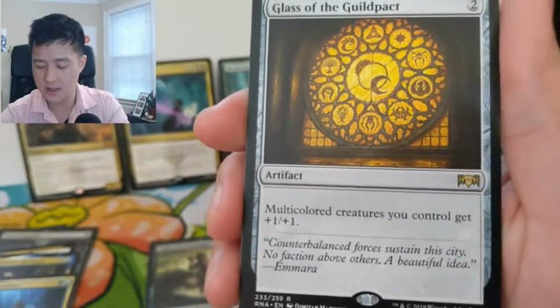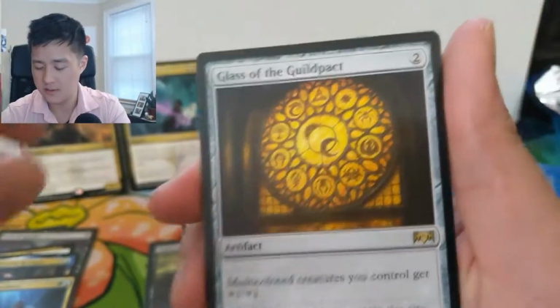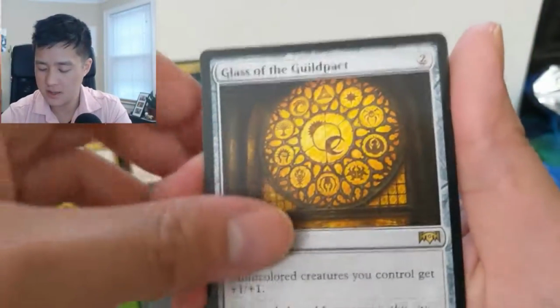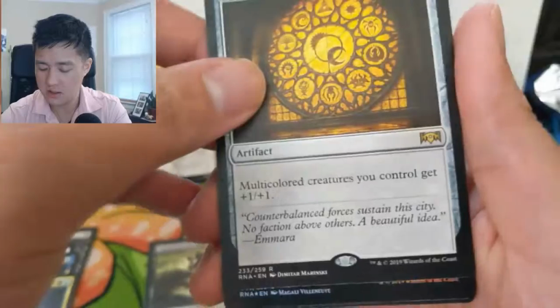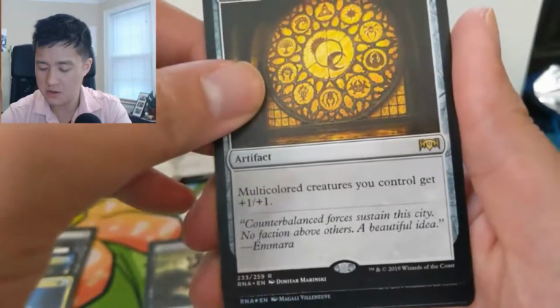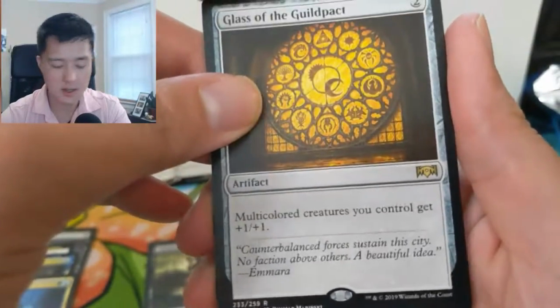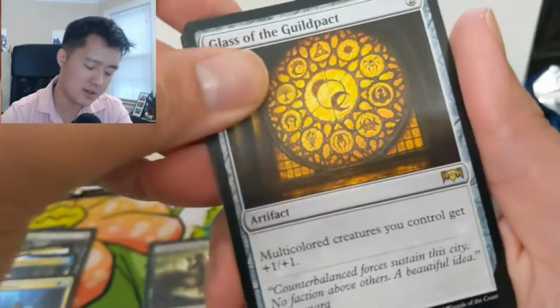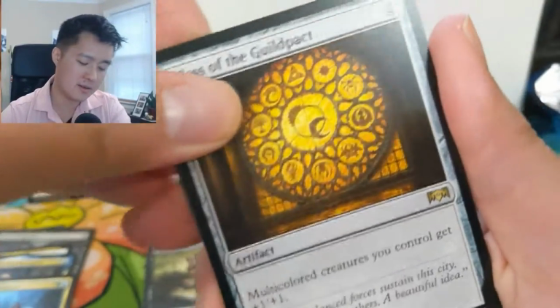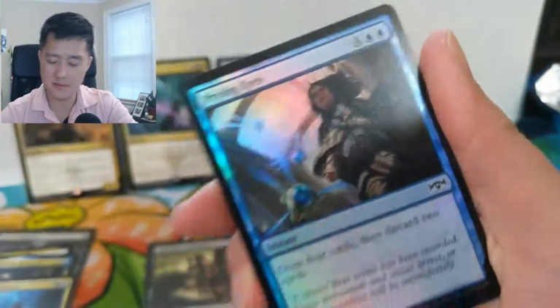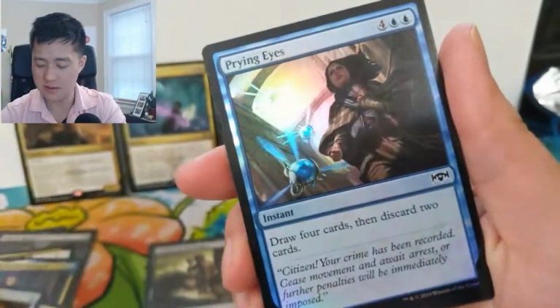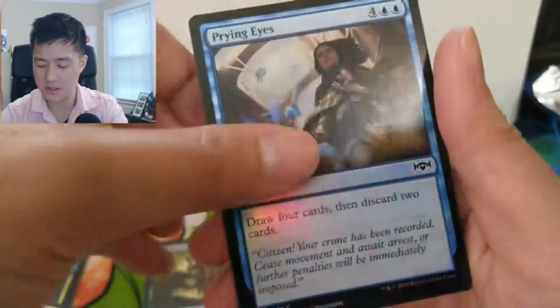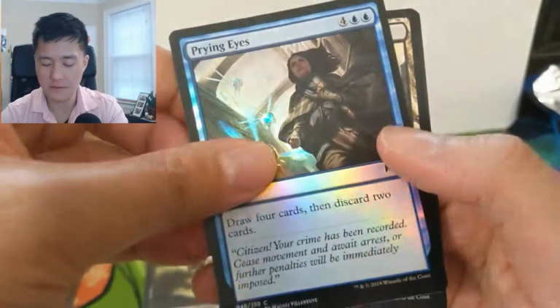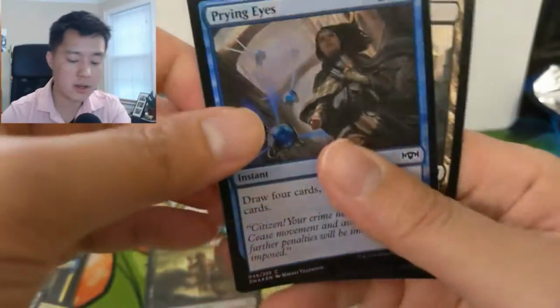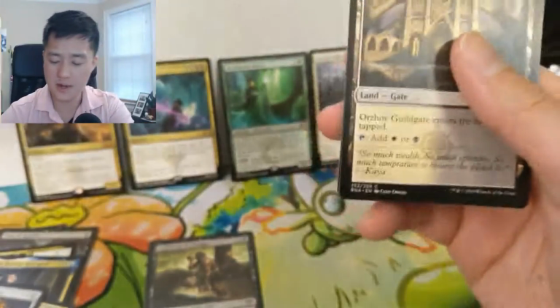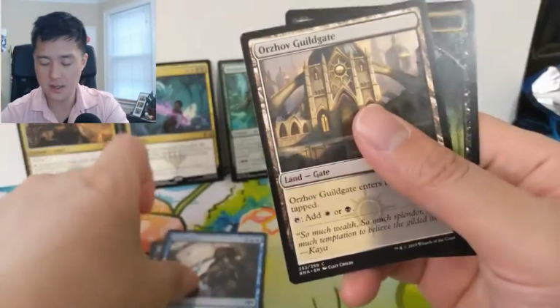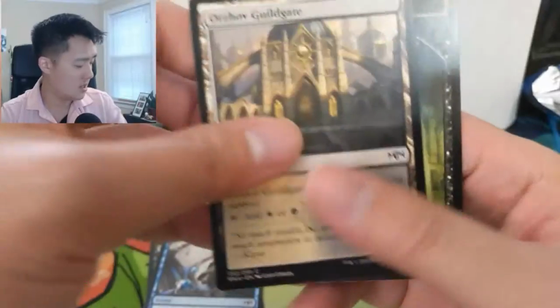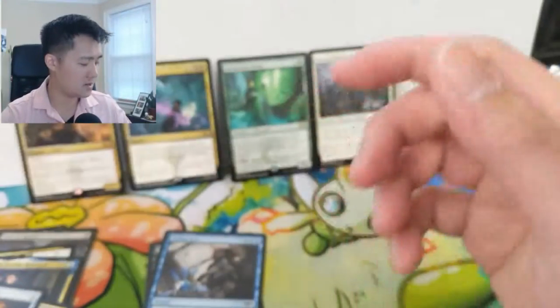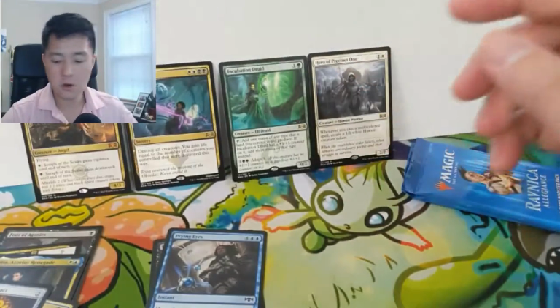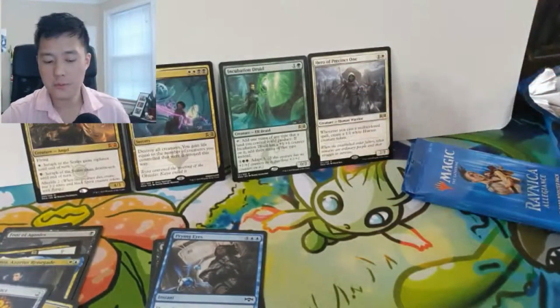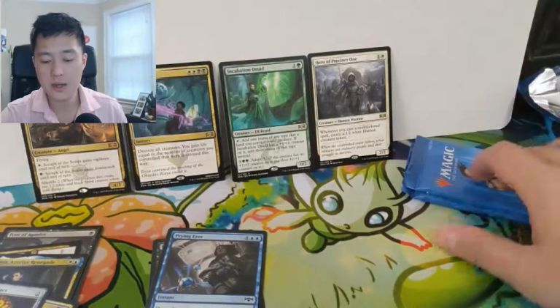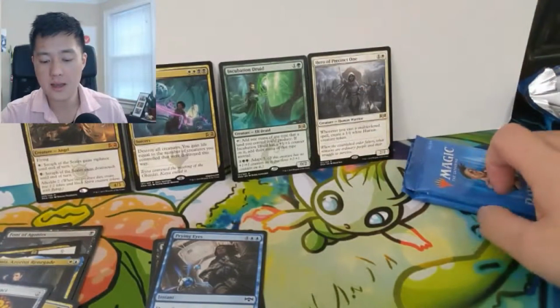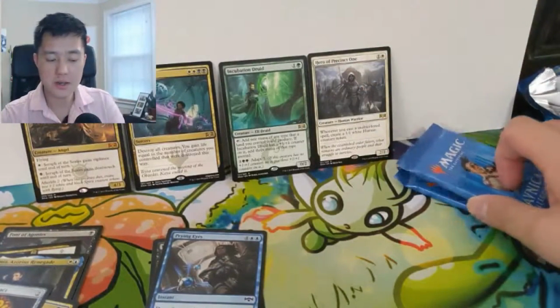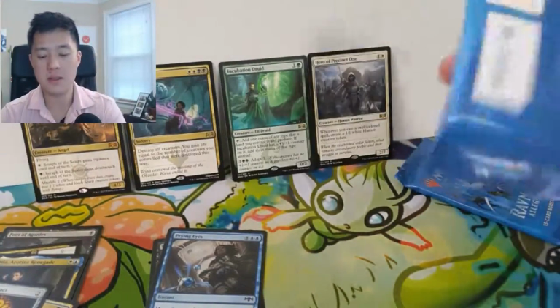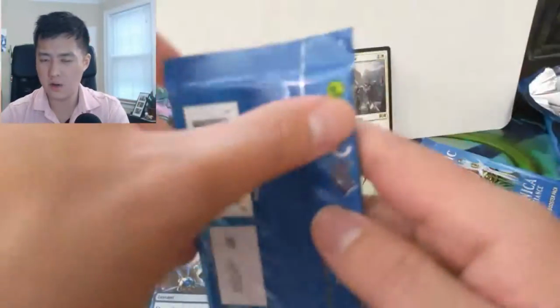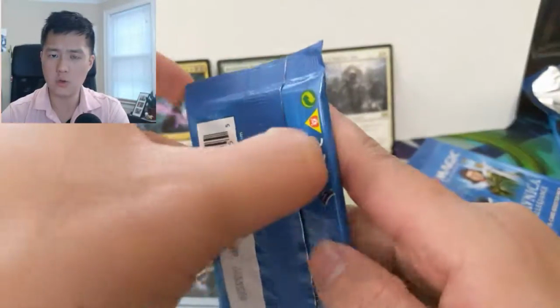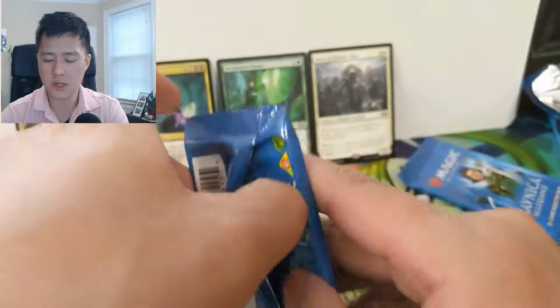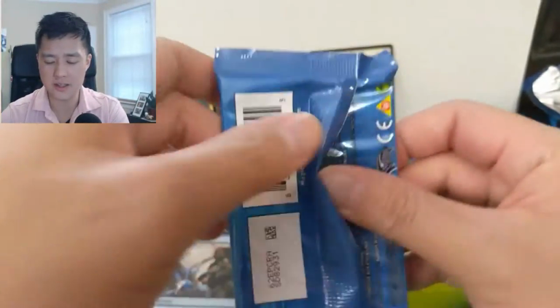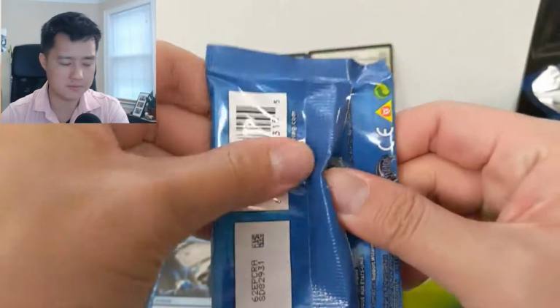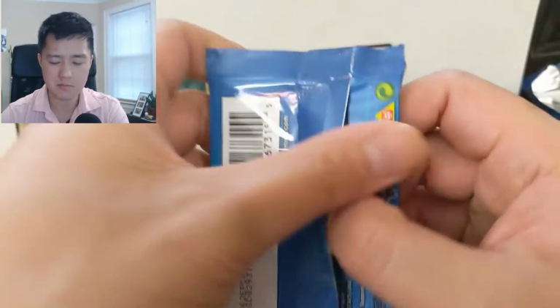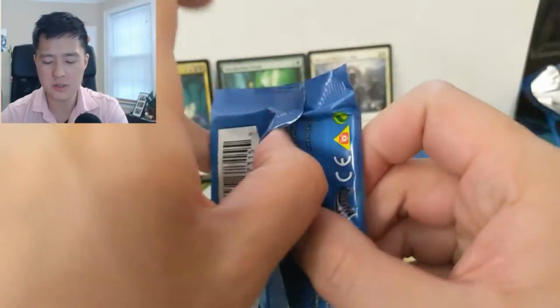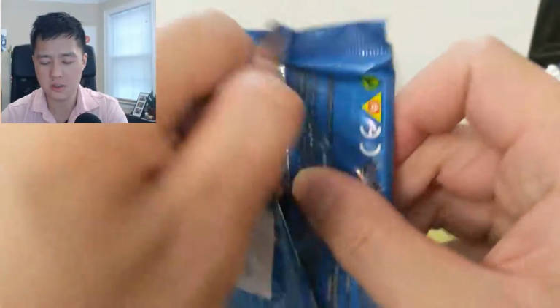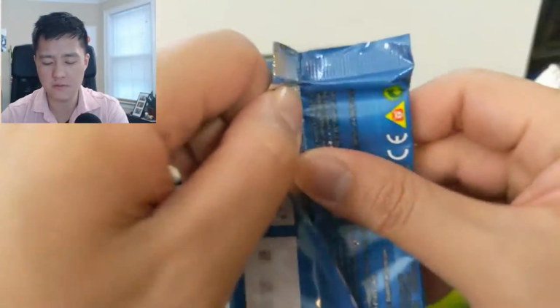Rumbling Ruin looks pretty cool — I feel like it didn't amount to too much — and then a foil common. So we did get a pretty good mythic but no shock lands, which is a little disappointing. Two packs left.